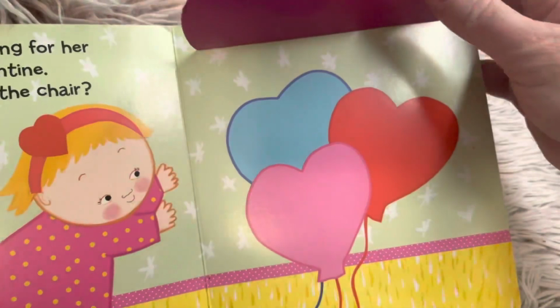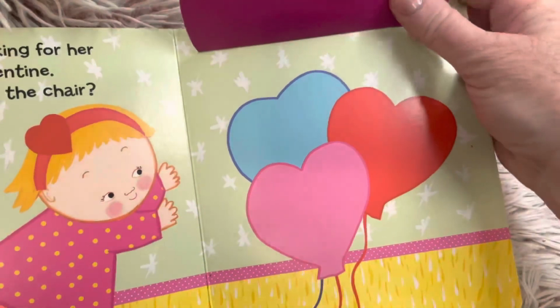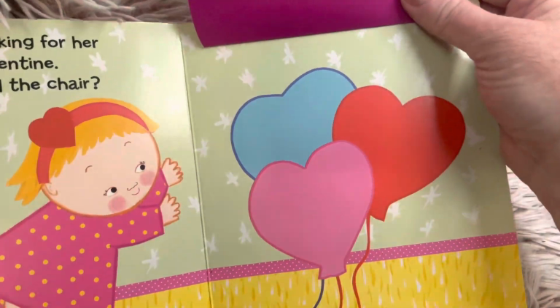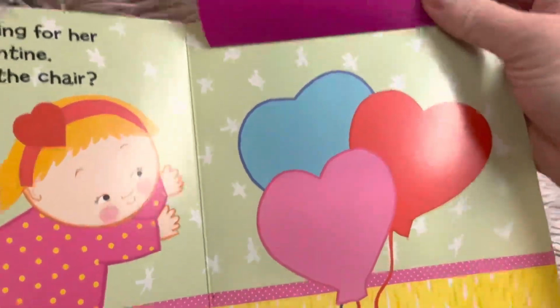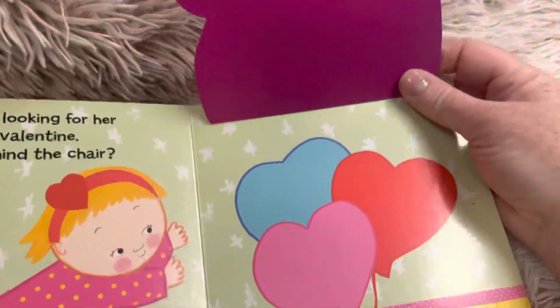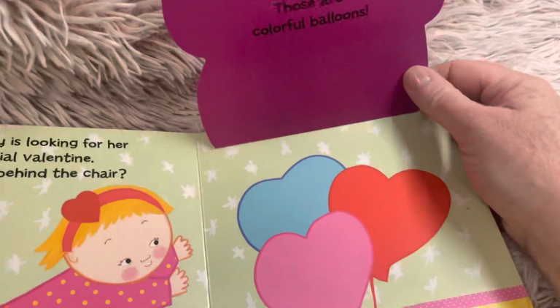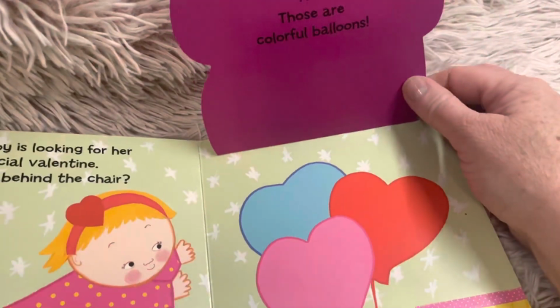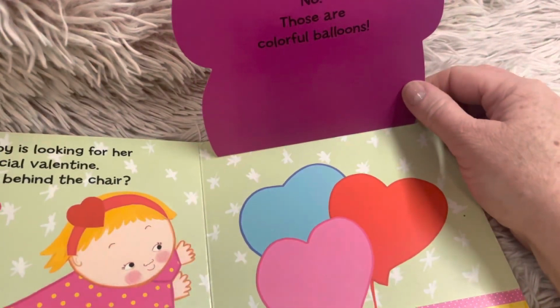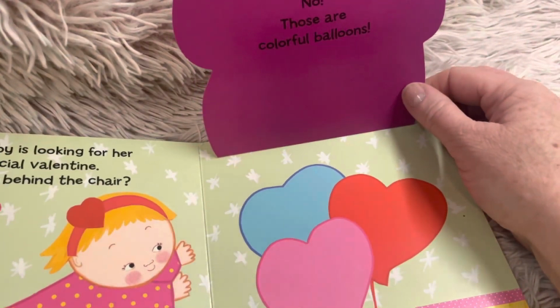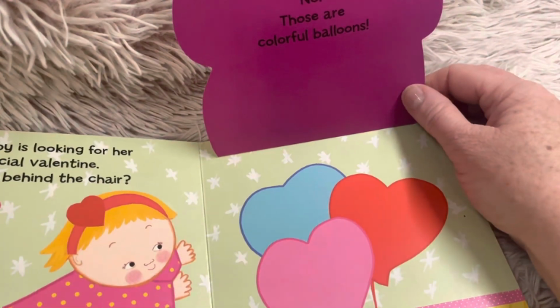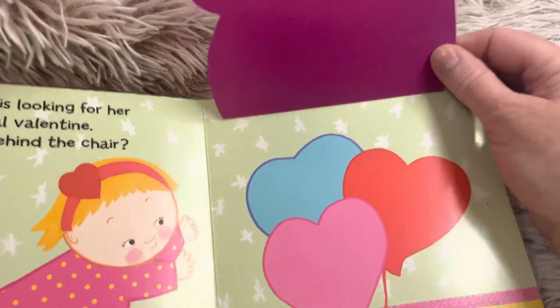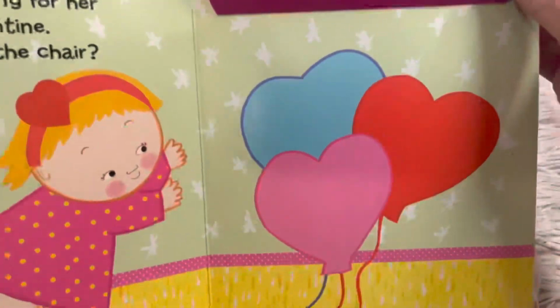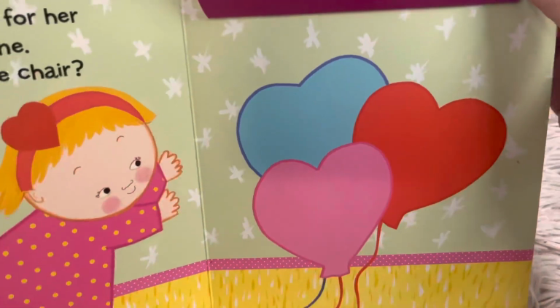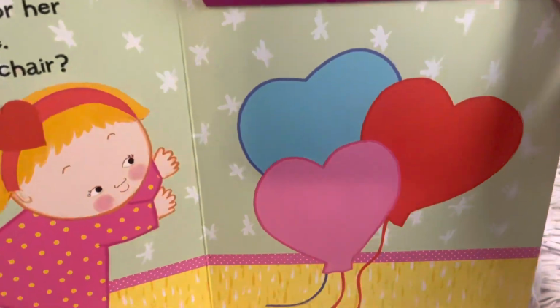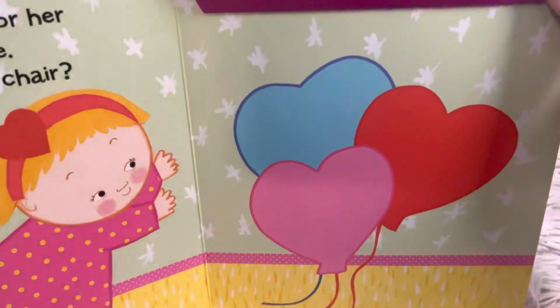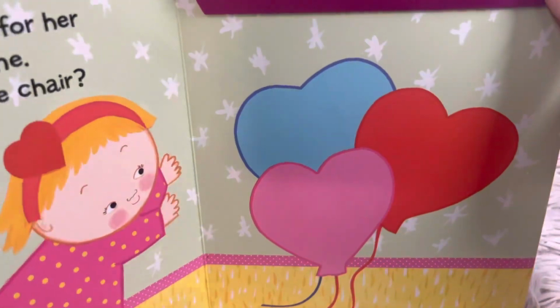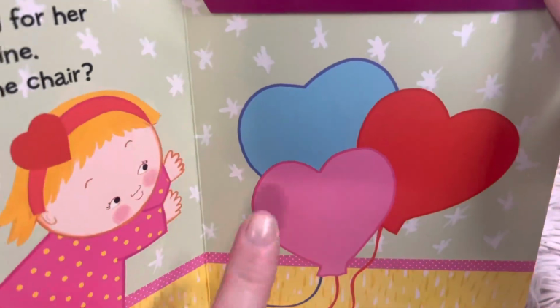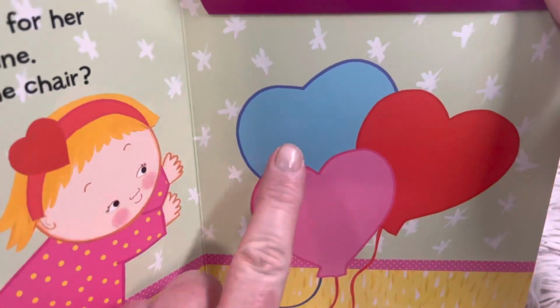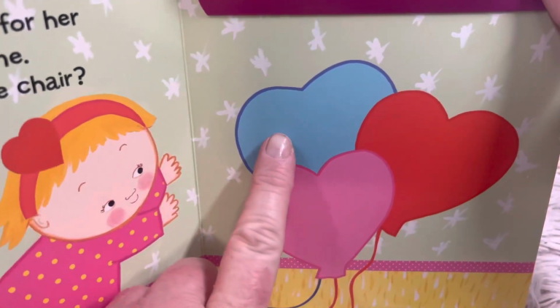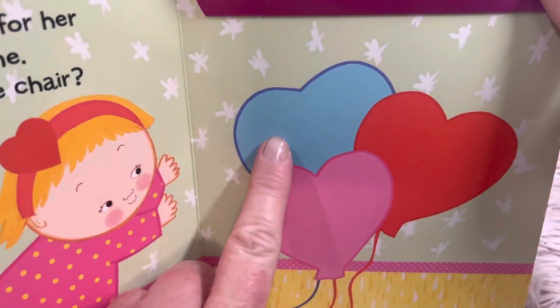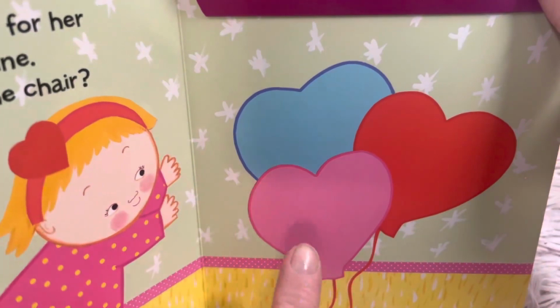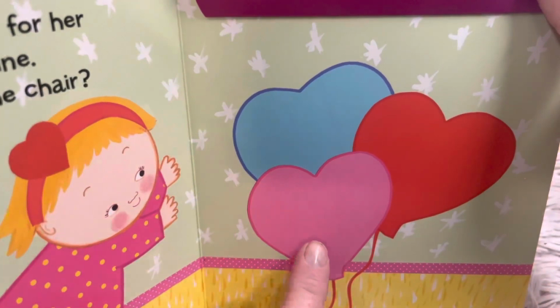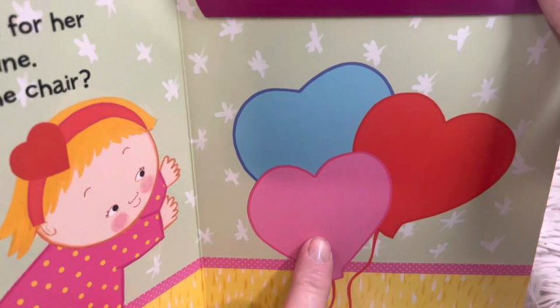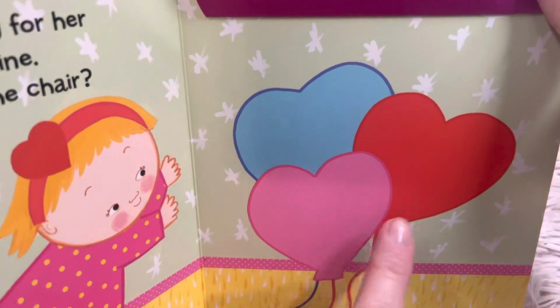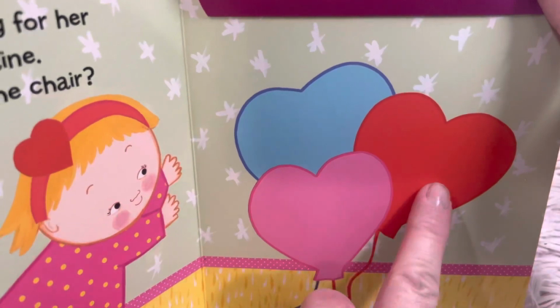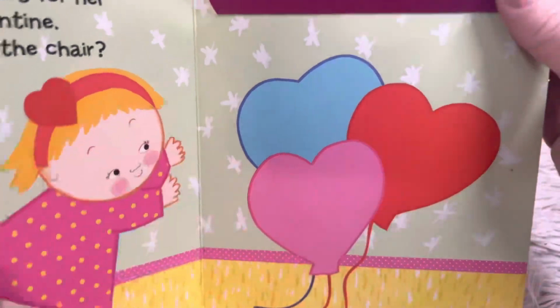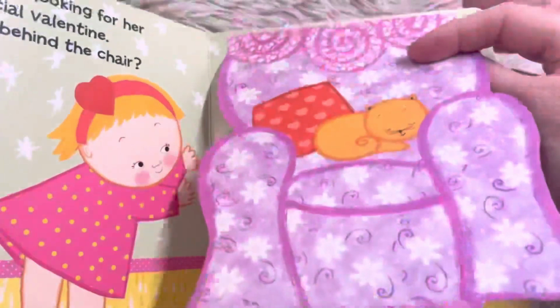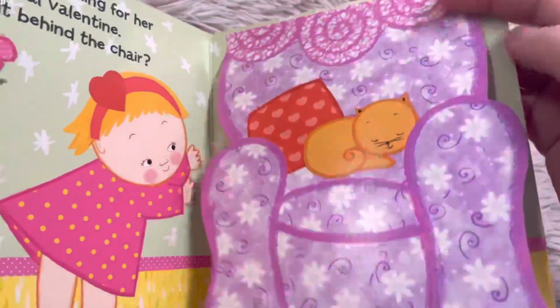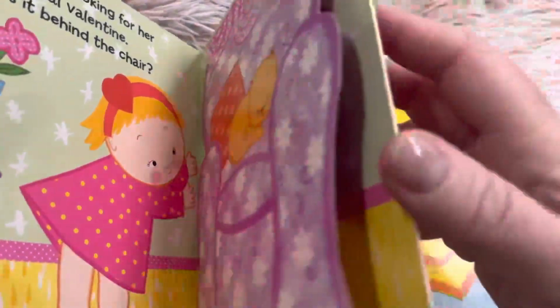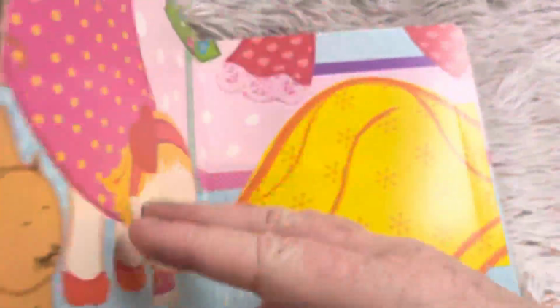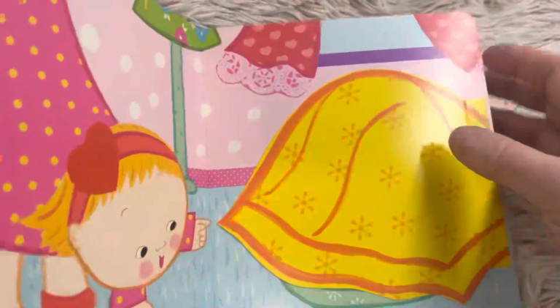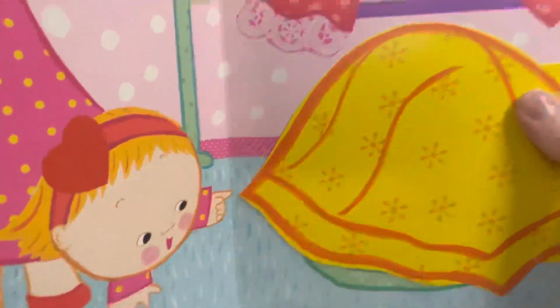Oh, no, those are colorful balloons. There are three balloons — blue, pink, red. It's not there. Where could it be?